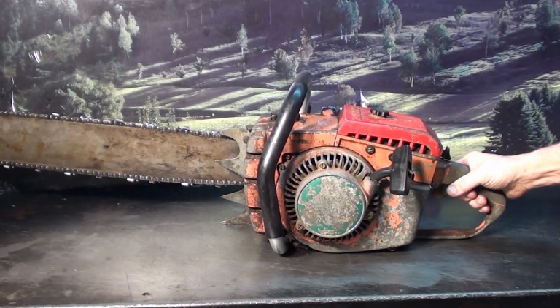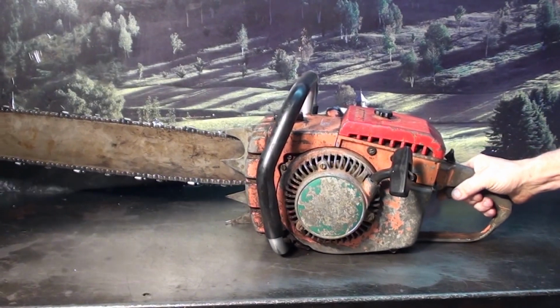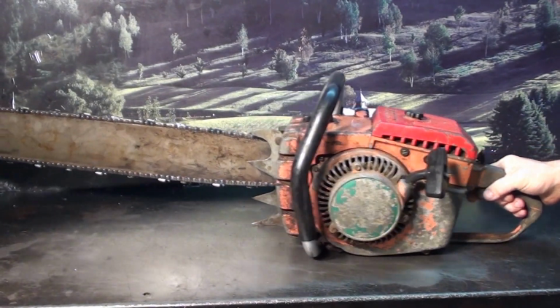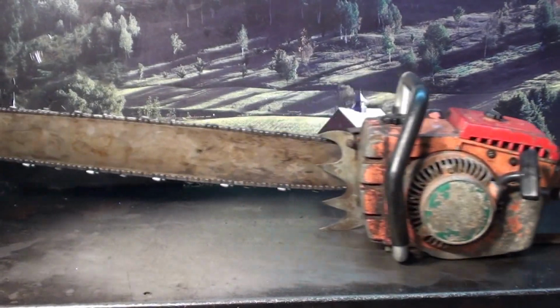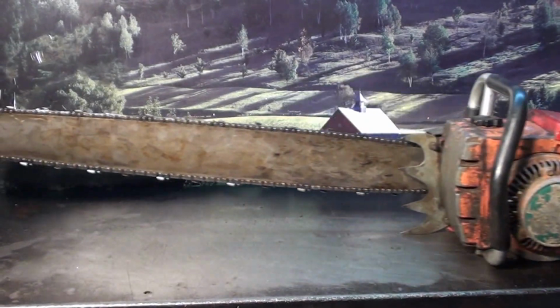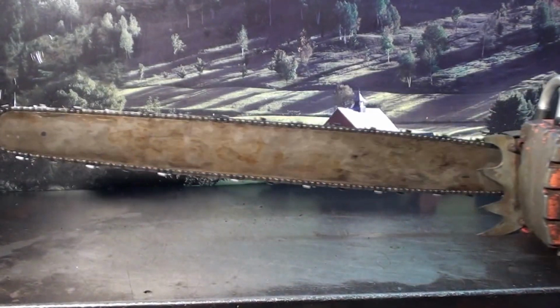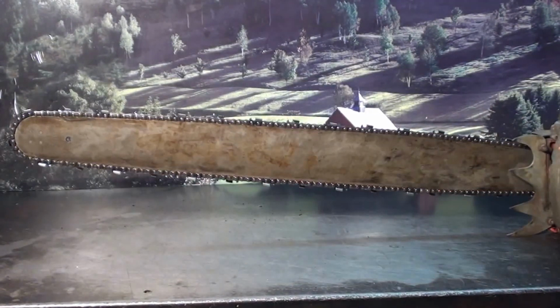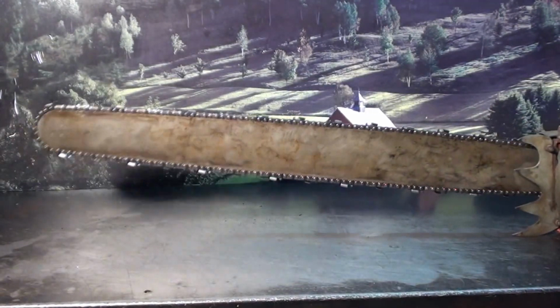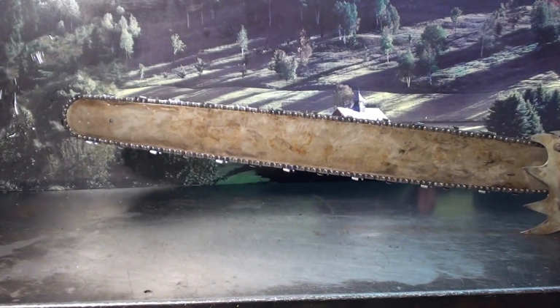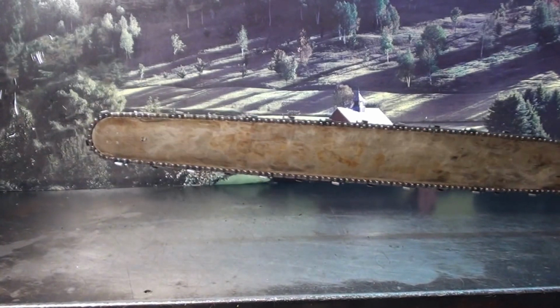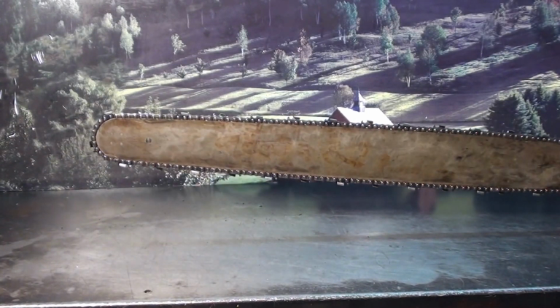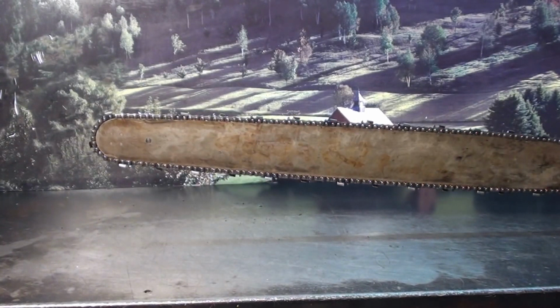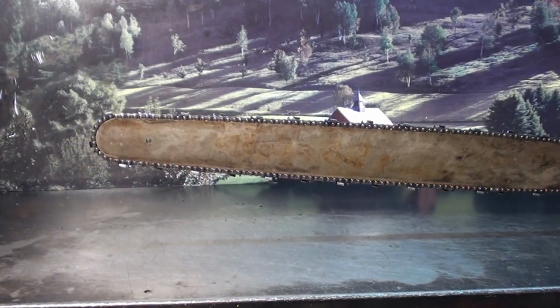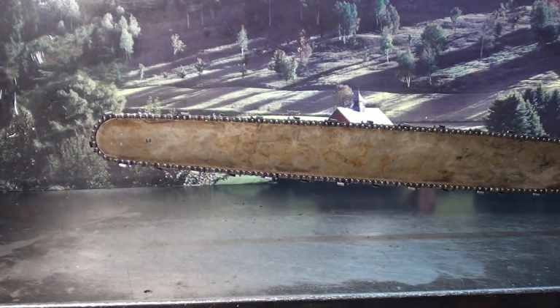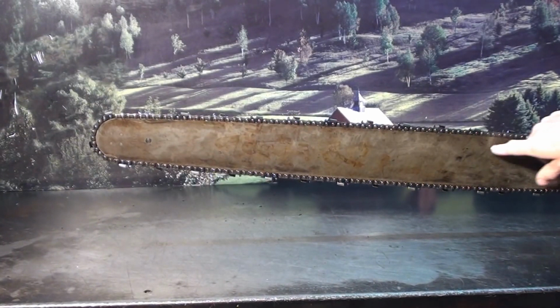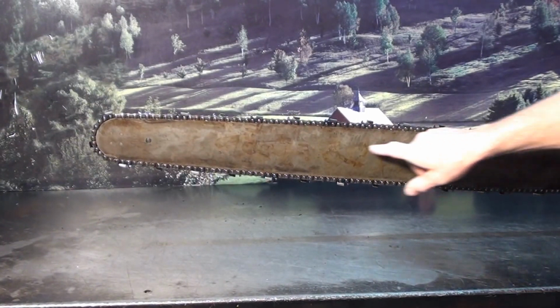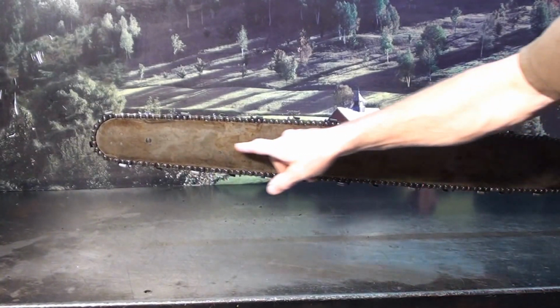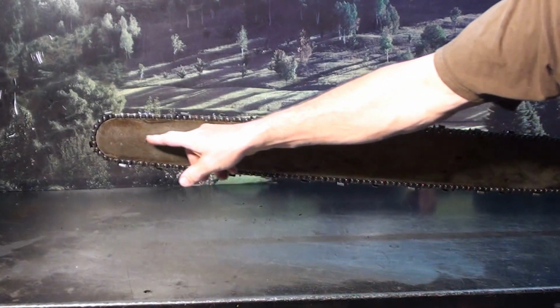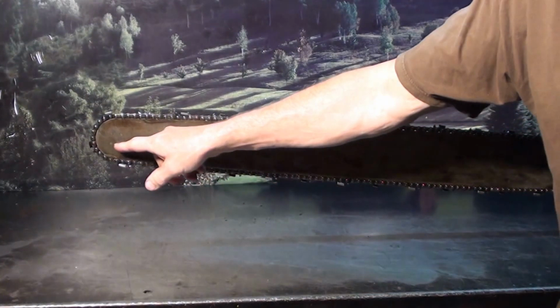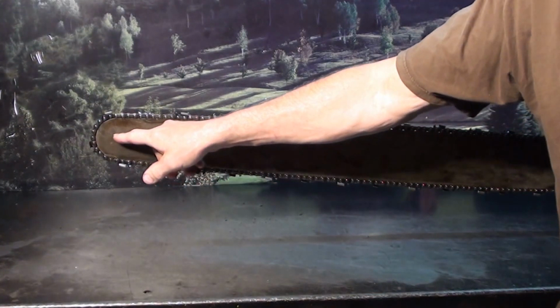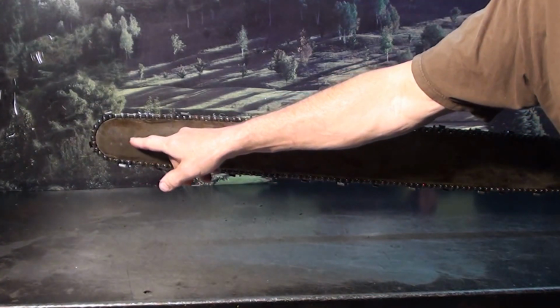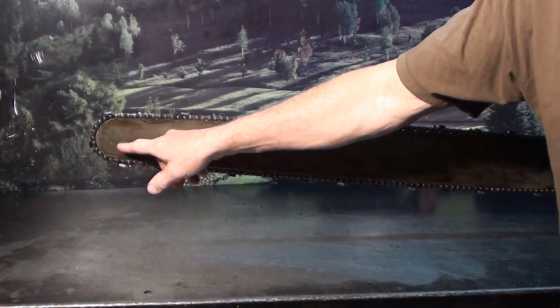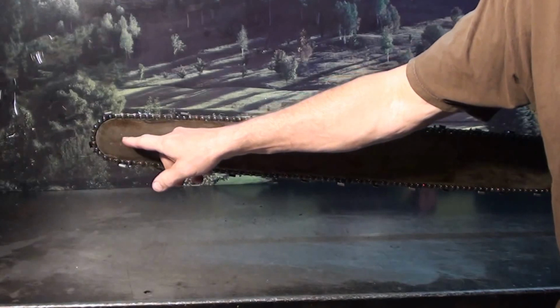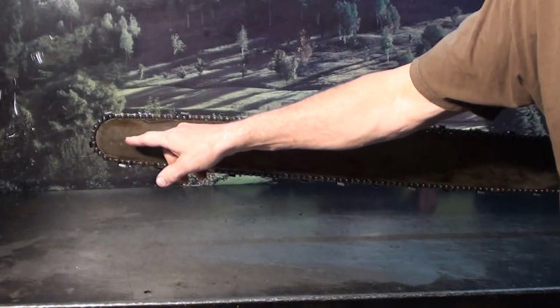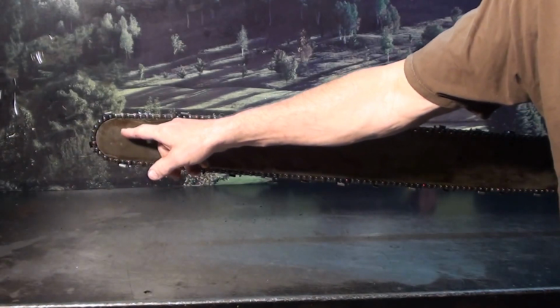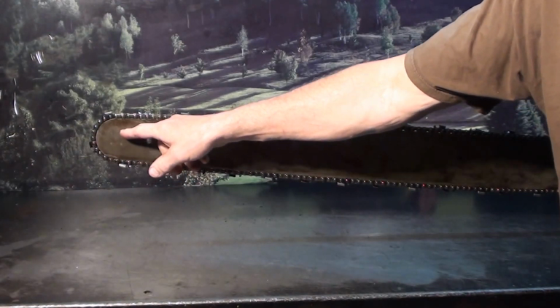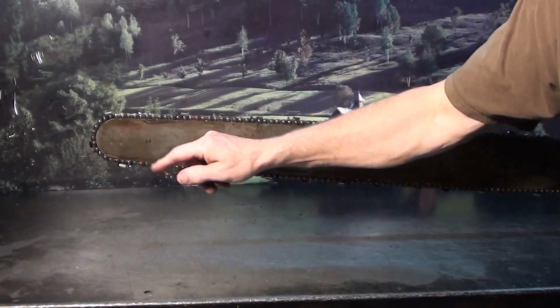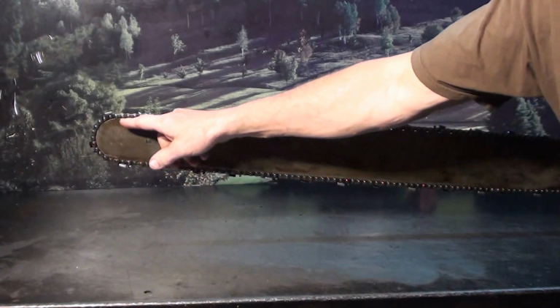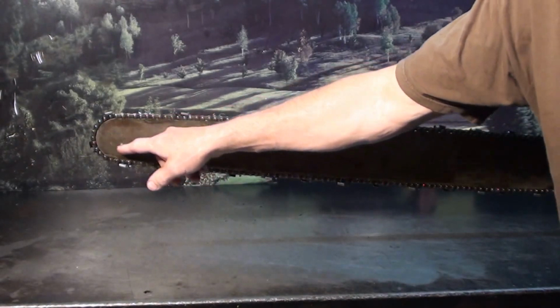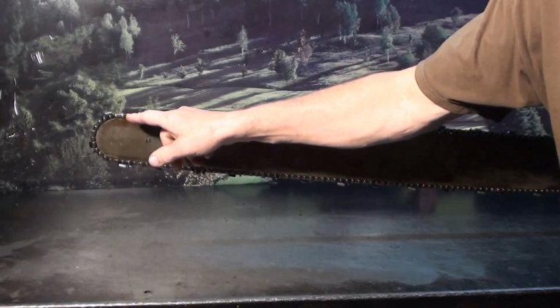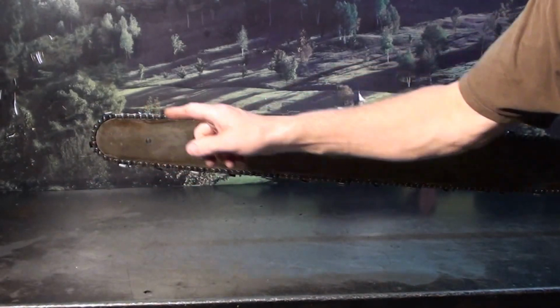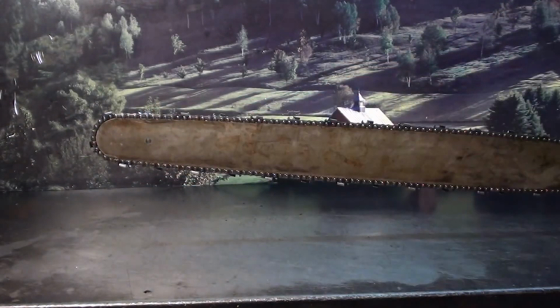This one is very original, very vintage. It has the original bar — the Oregon bar with the 4 rivets, you just won't see these anymore — inside the bar, sprocket nose, 404 chain.